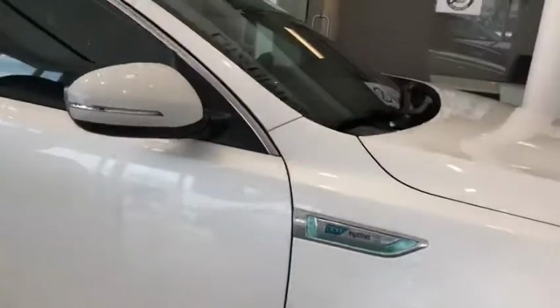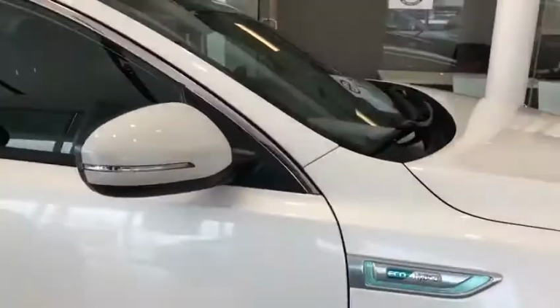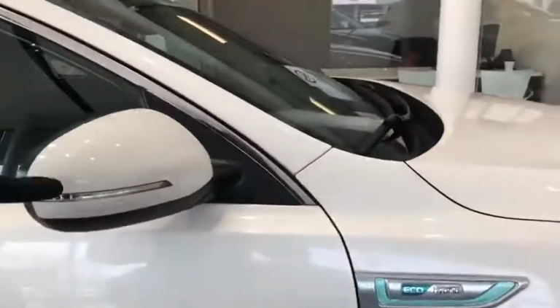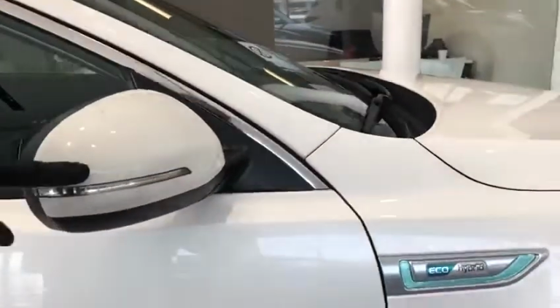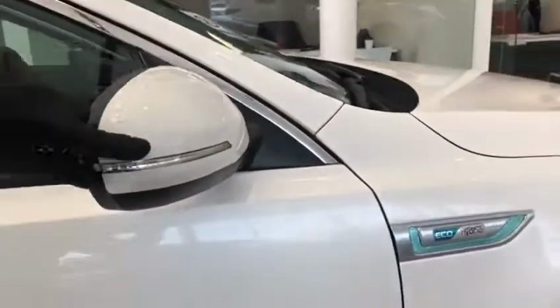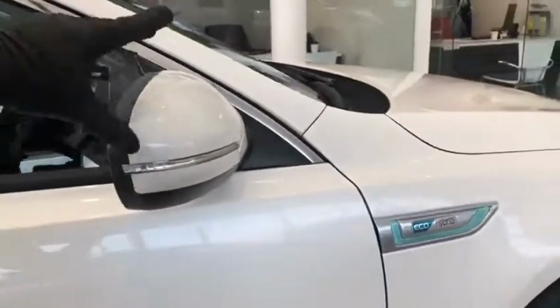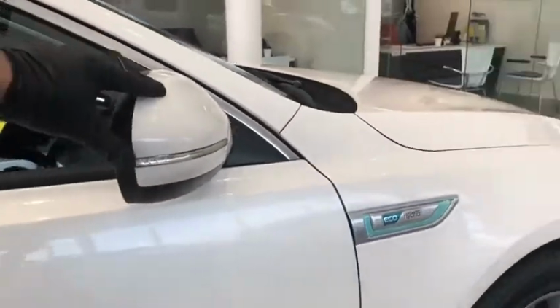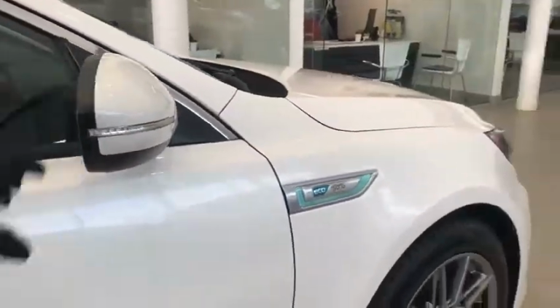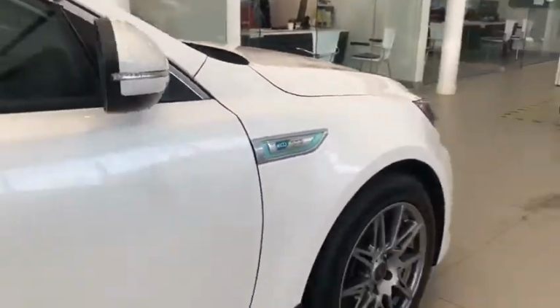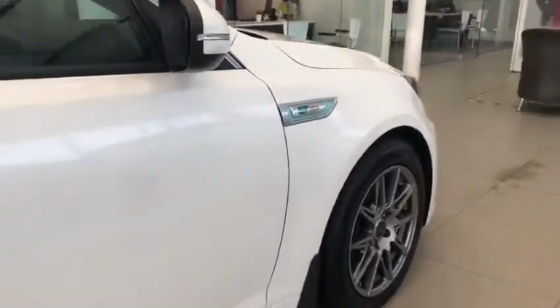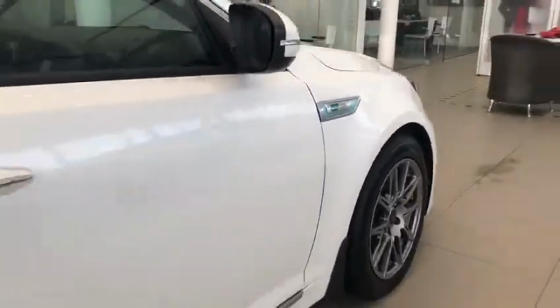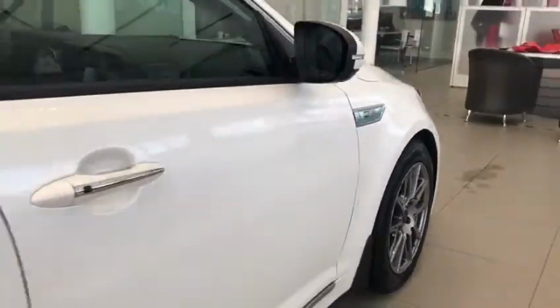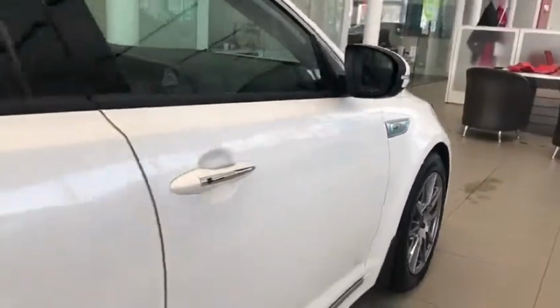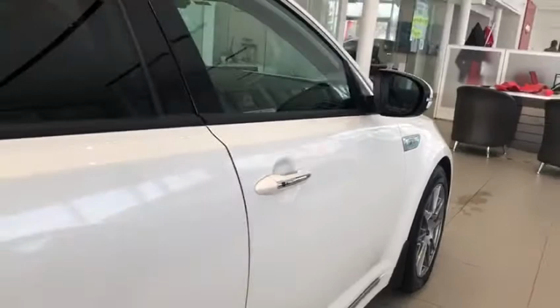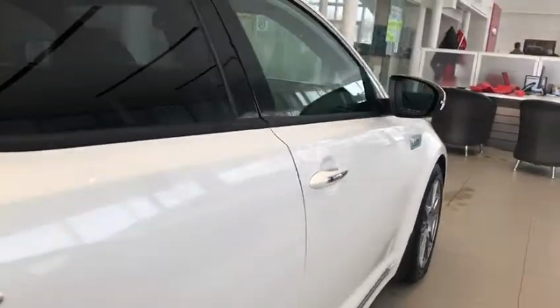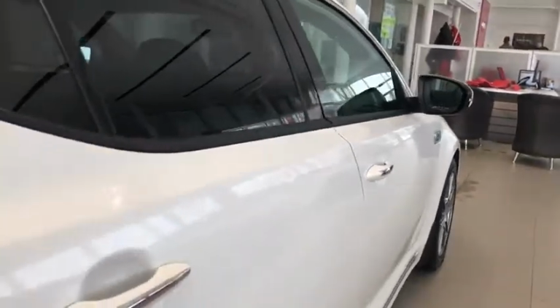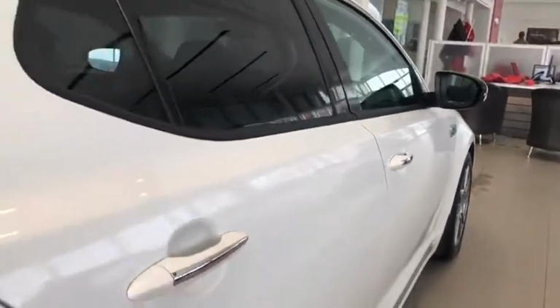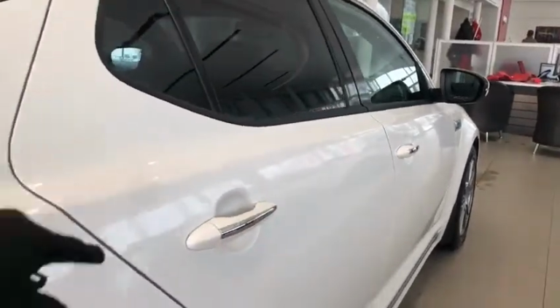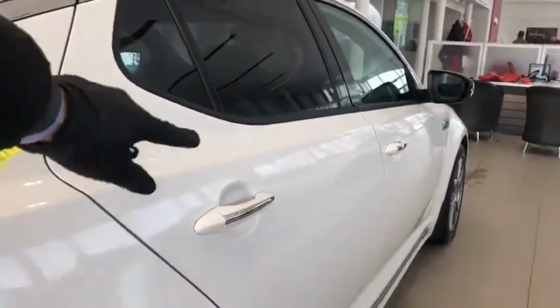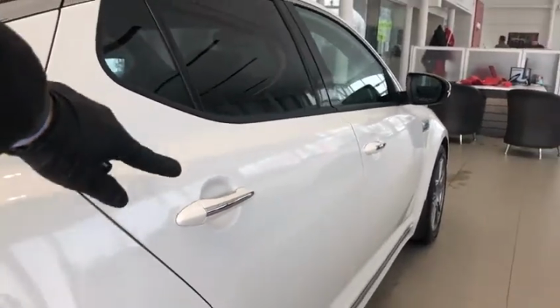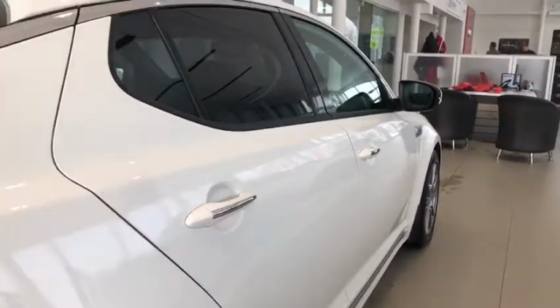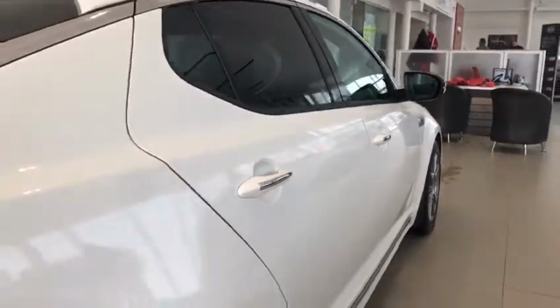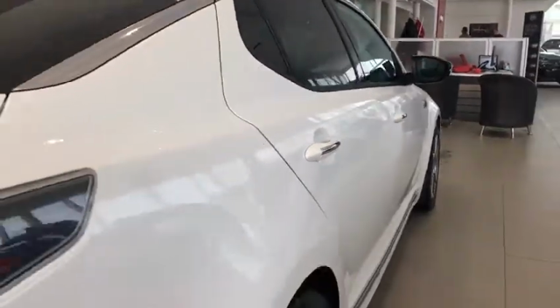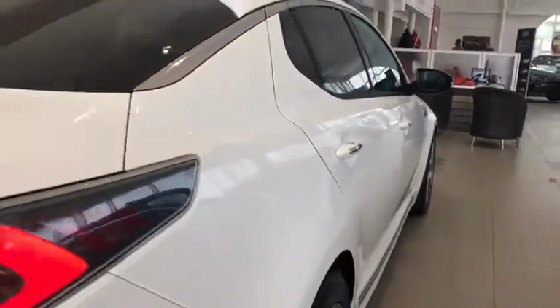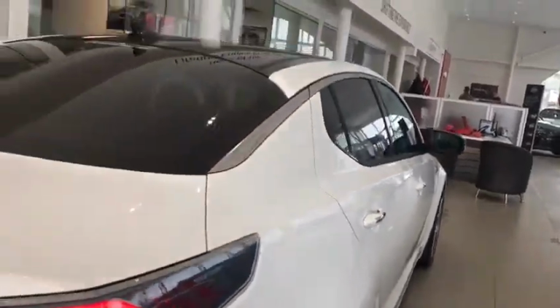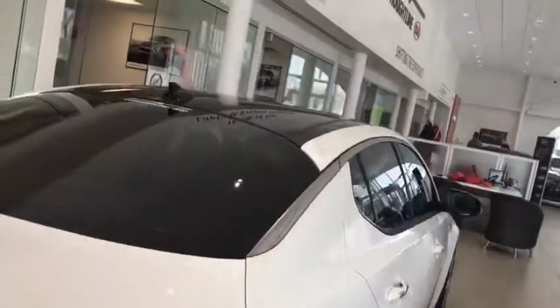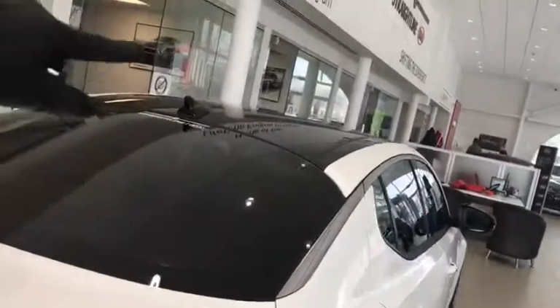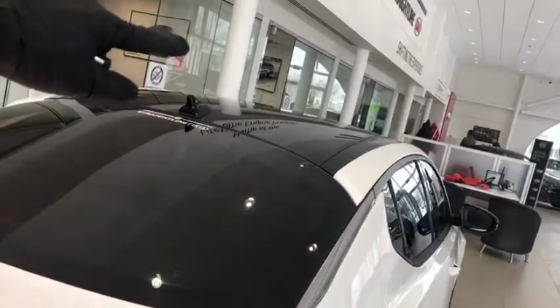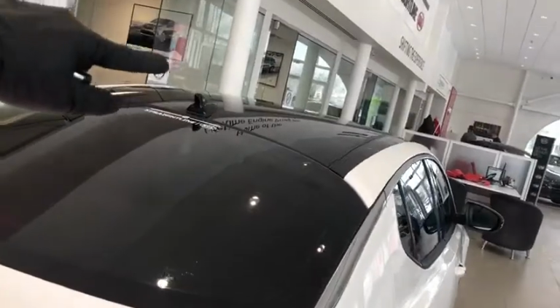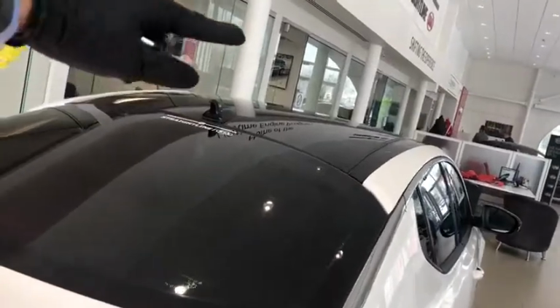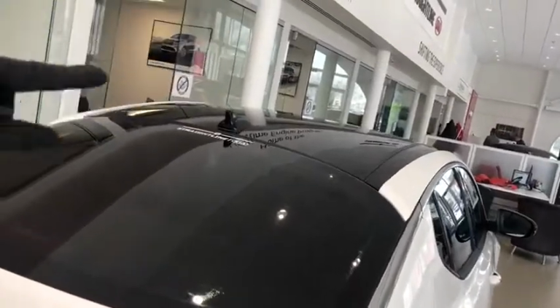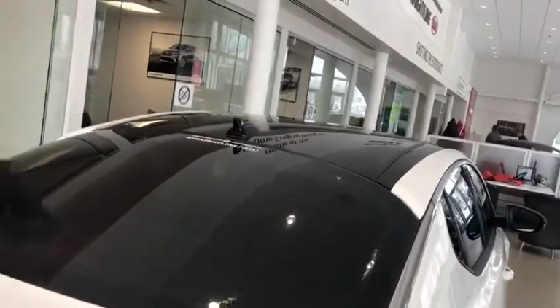You've got LED turn signals in the mirror, and these are also power folding mirrors. Beautiful side profile here. You've got the chrome accented door handles, and a black accented roof — that's because it's panoramic.